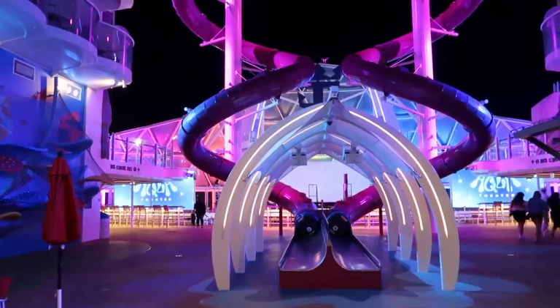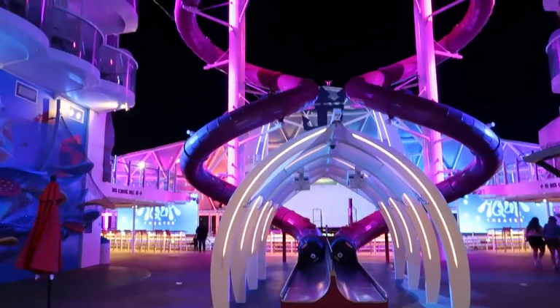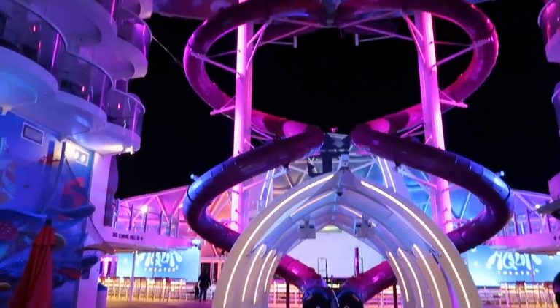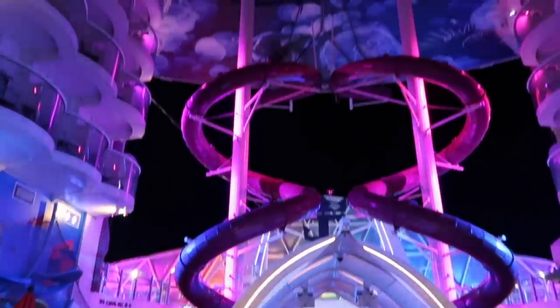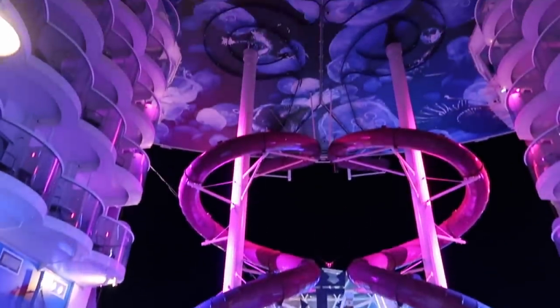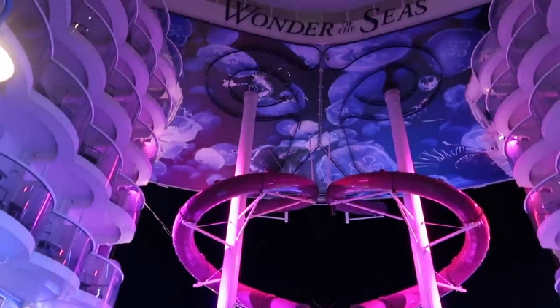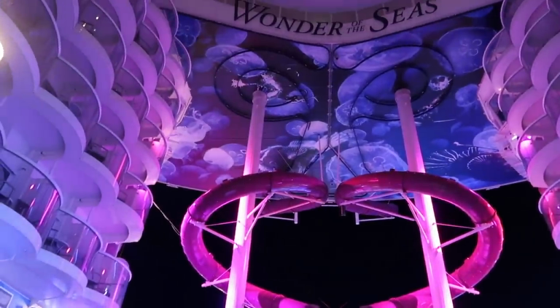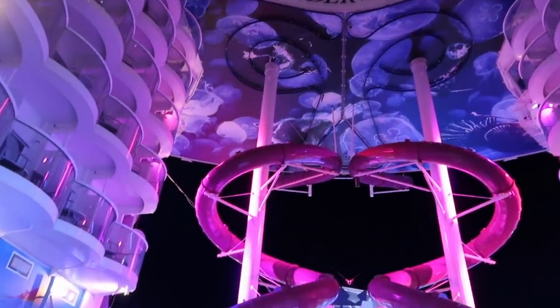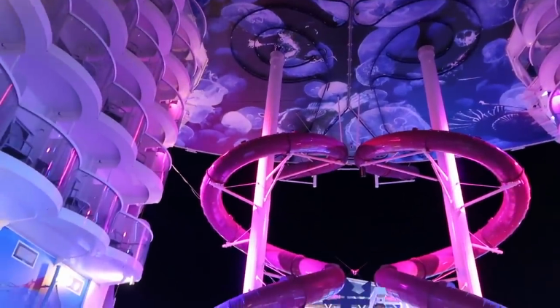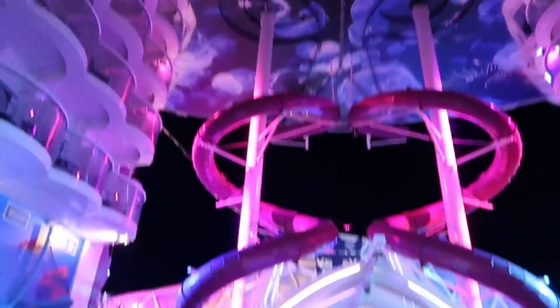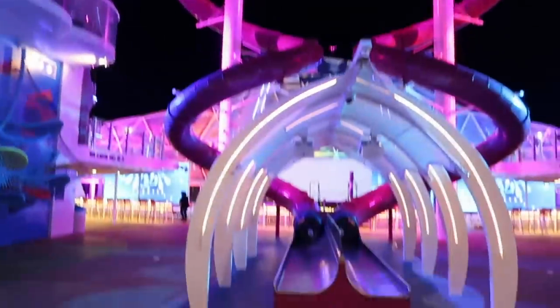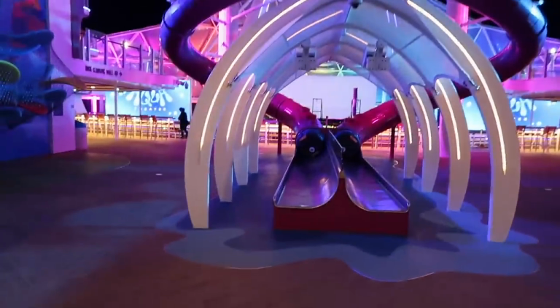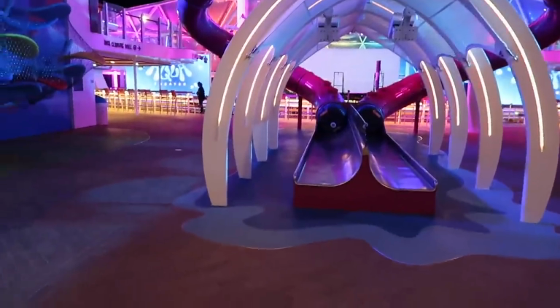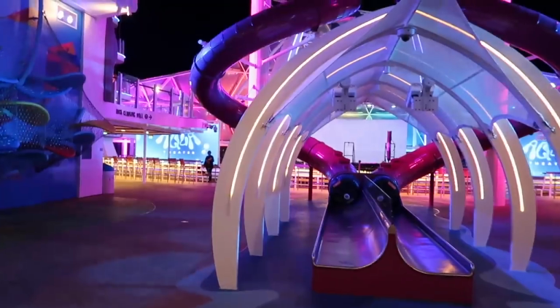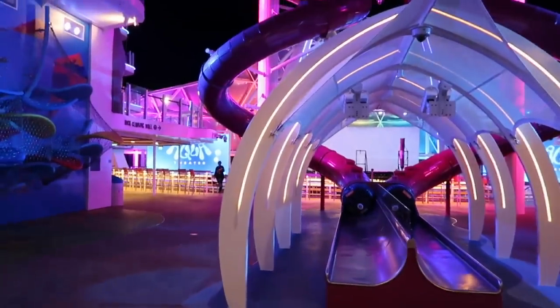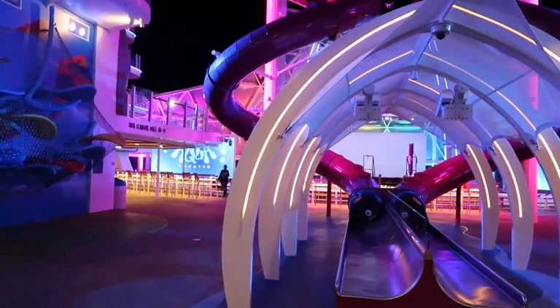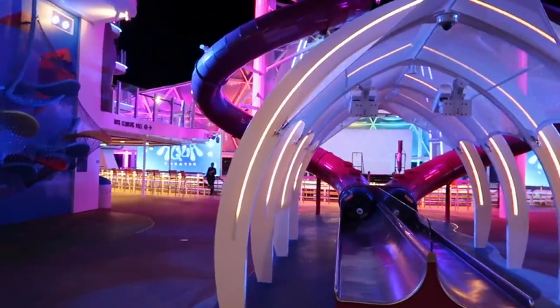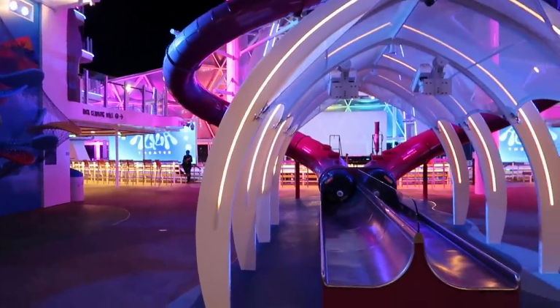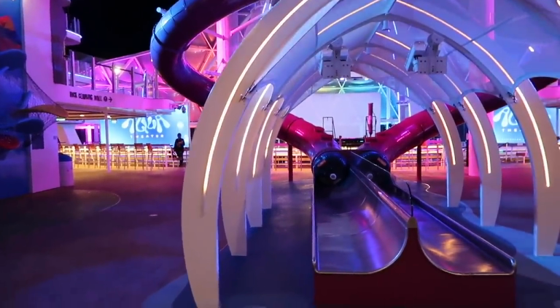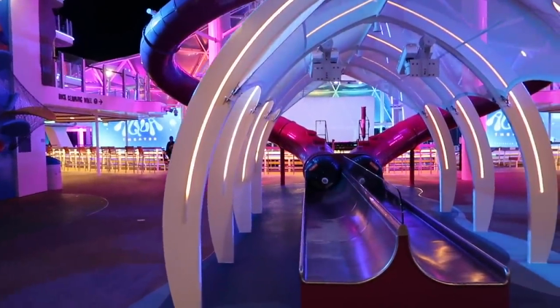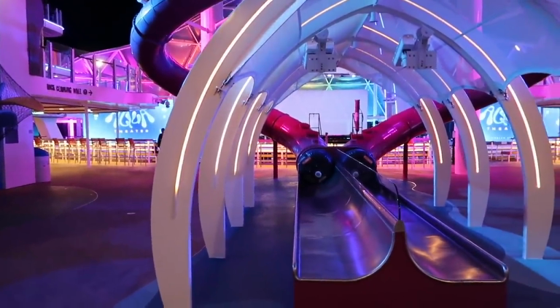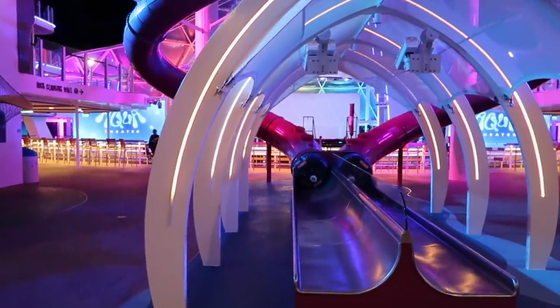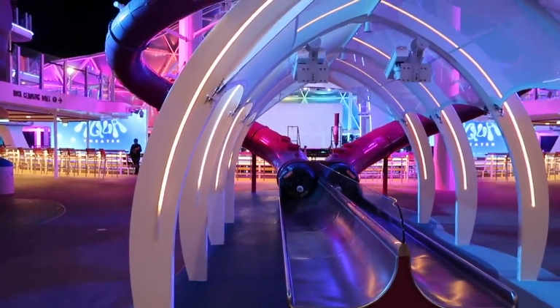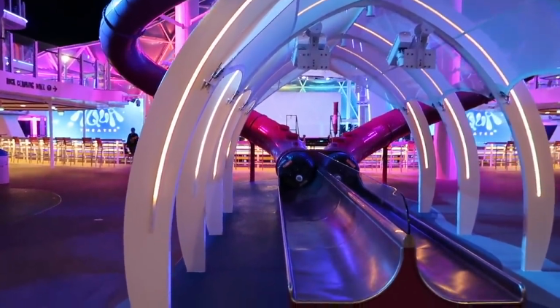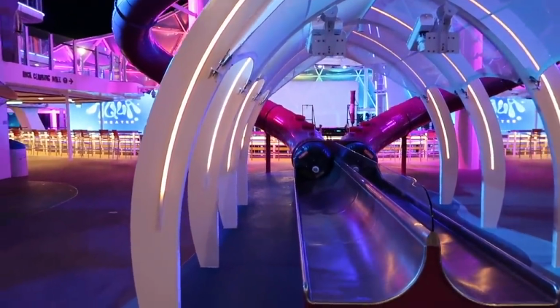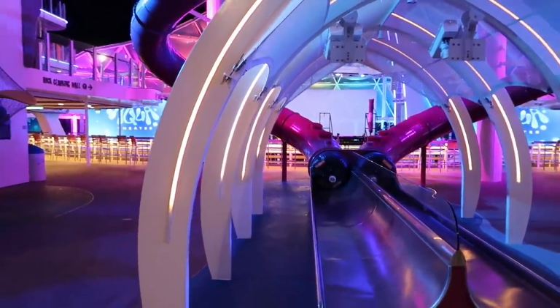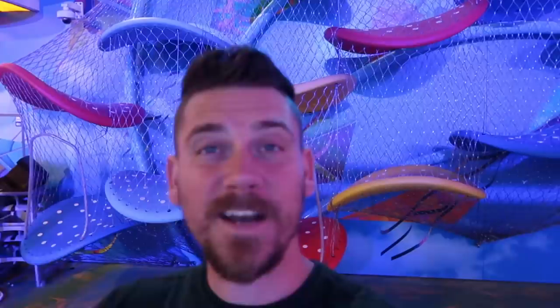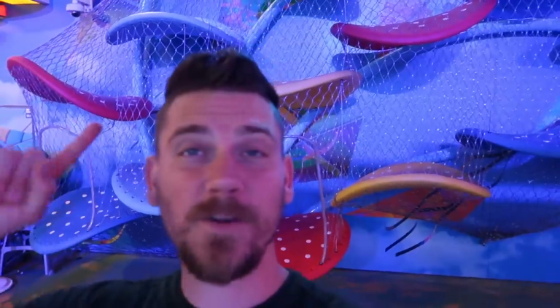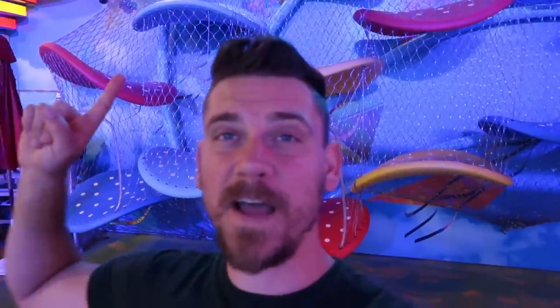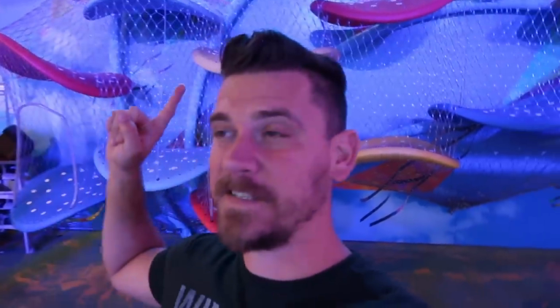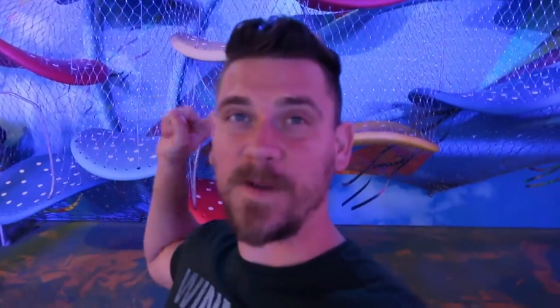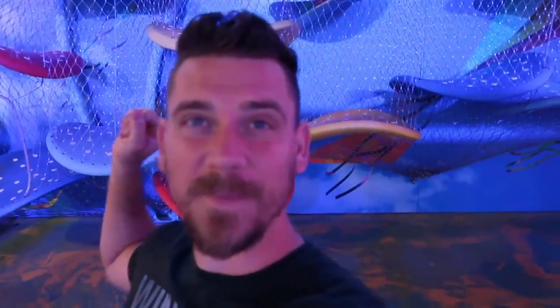On deck six we also have the Abyss, which is the ten-story tower slide all the way from deck 16 down to deck six. It is so much fun — honestly it's not as fast as you think it would be. My daughter did it — she's five years old and she had a blast.